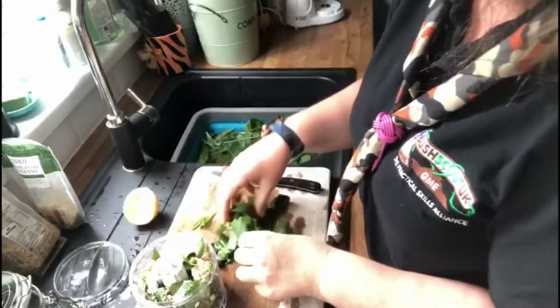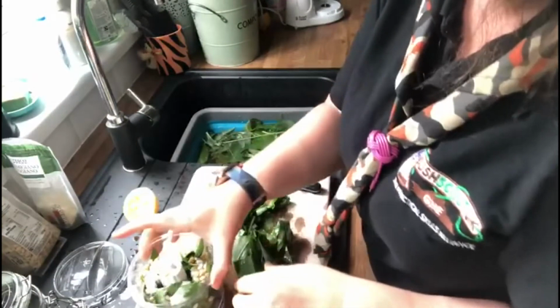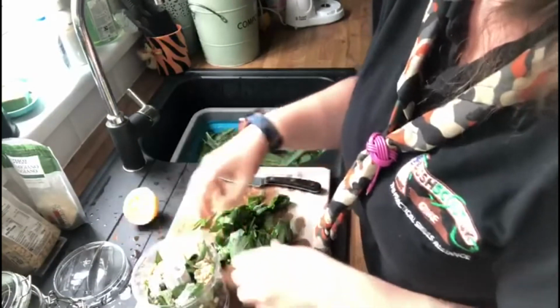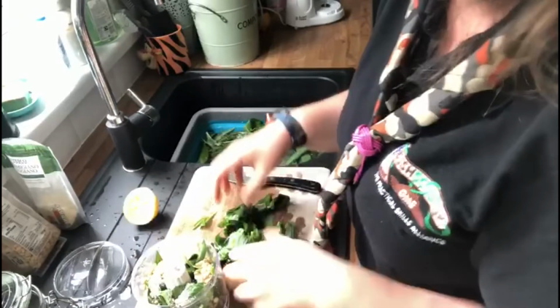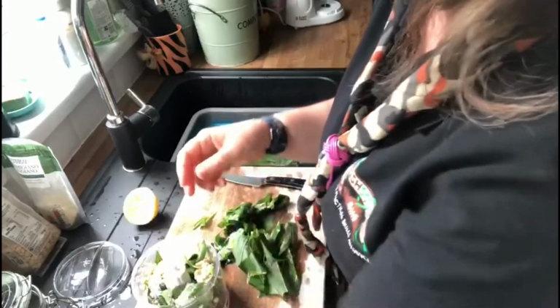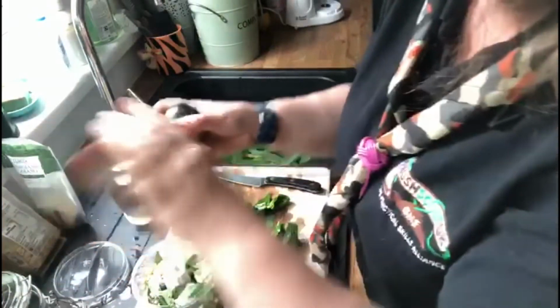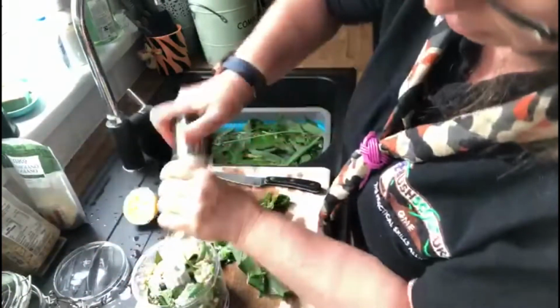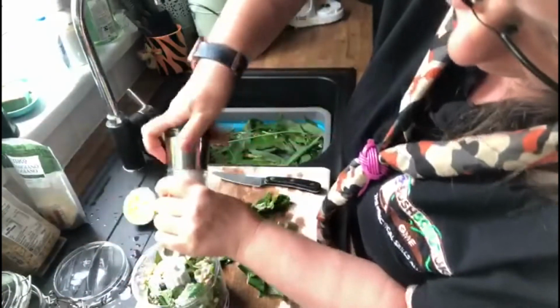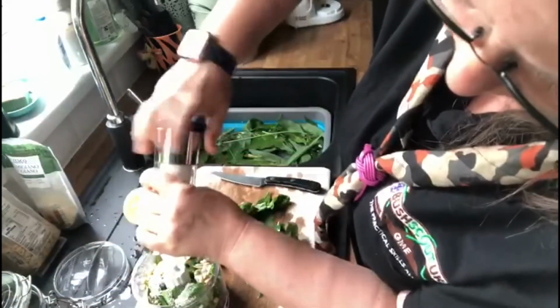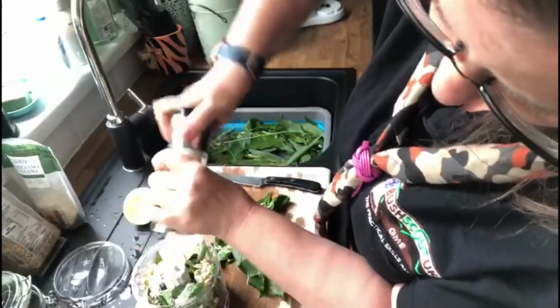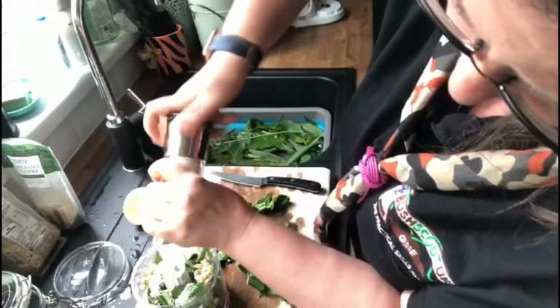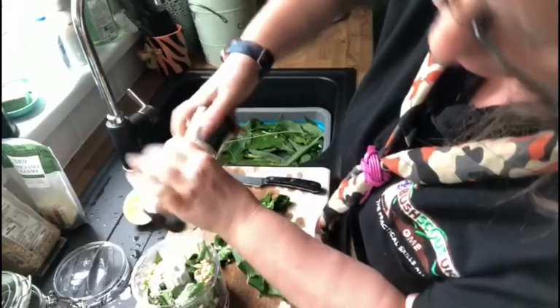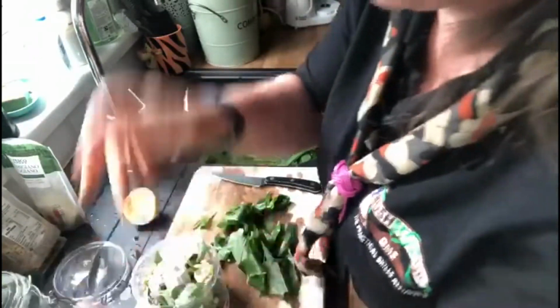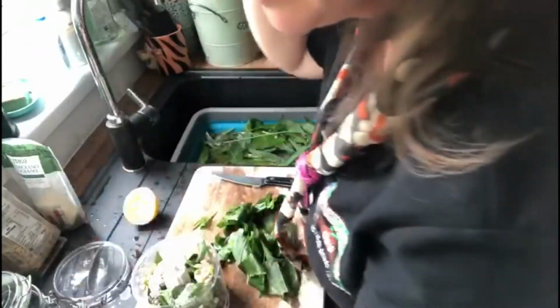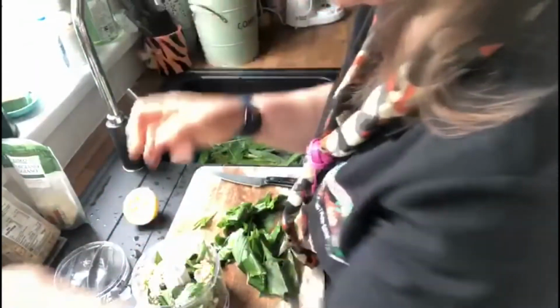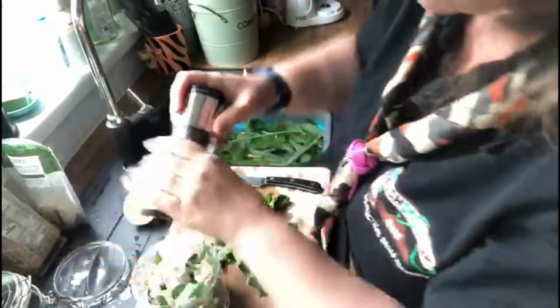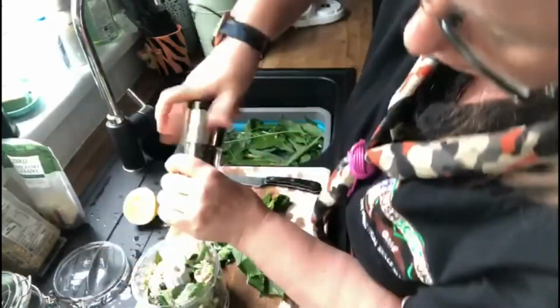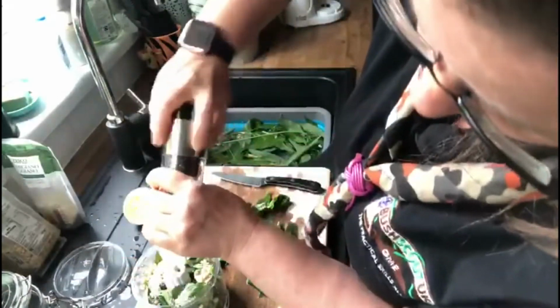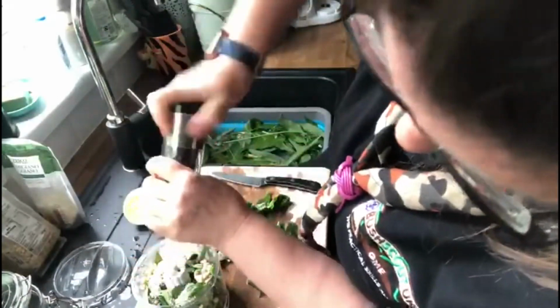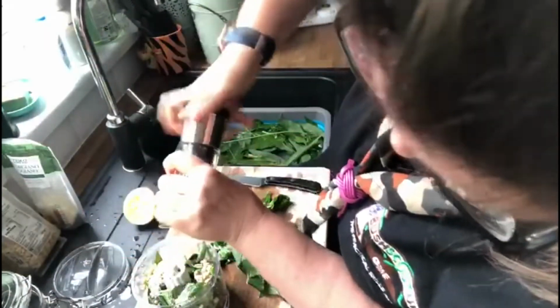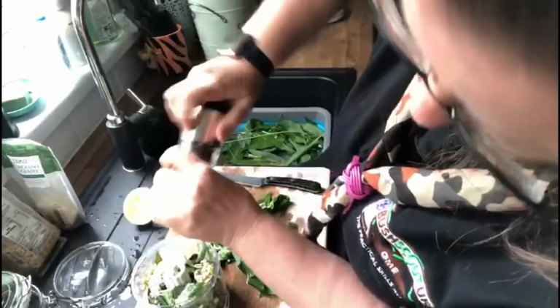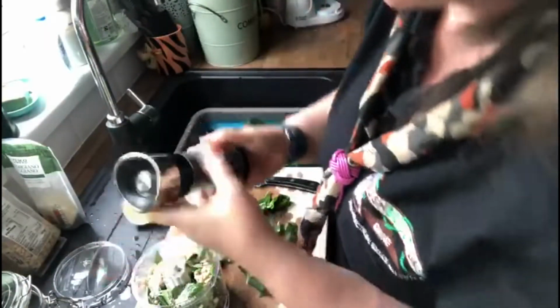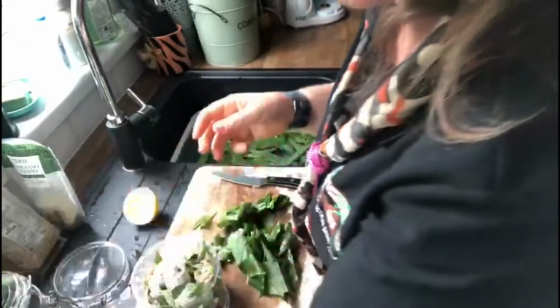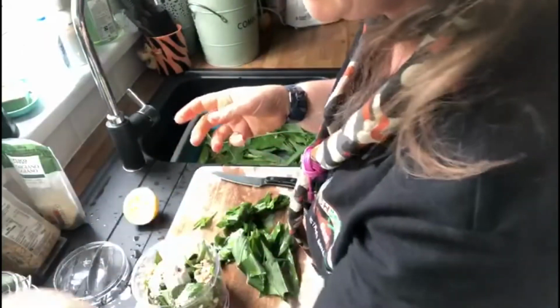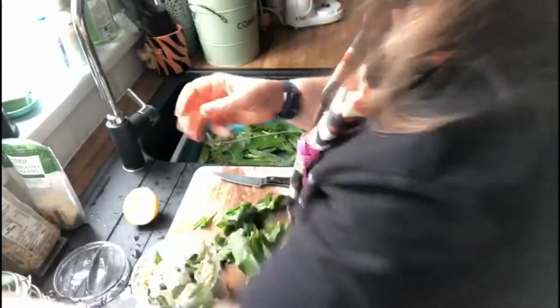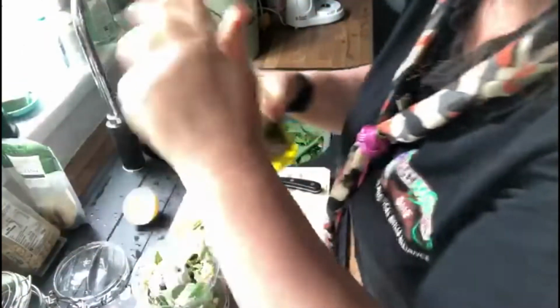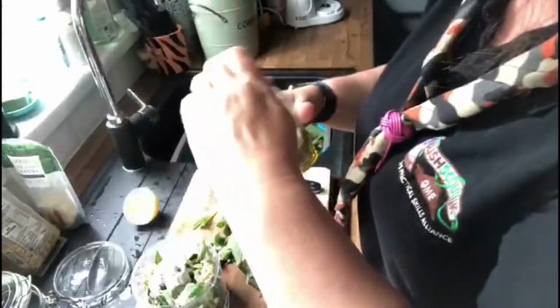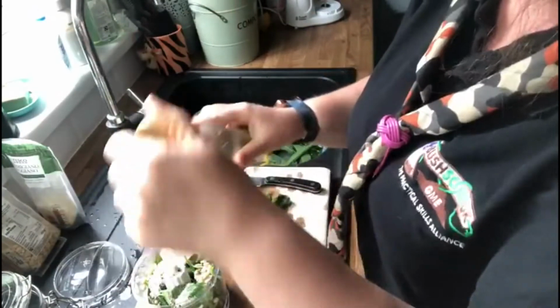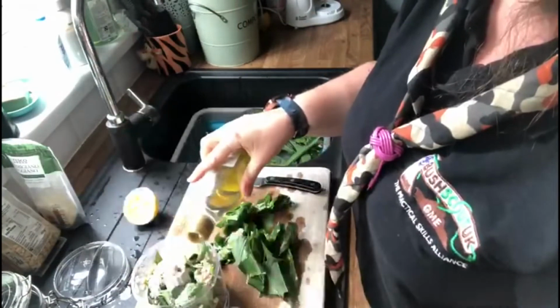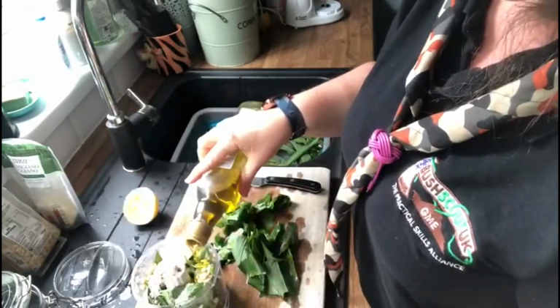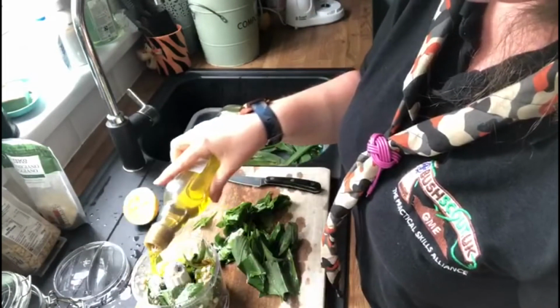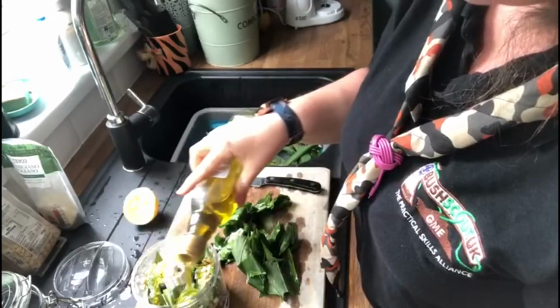I'm just tapping that down. I'm going to get a bit of salt and pepper in there as well — salt, pepper — and again, this is to taste. Then we're going to have a good glug of the olive oil.